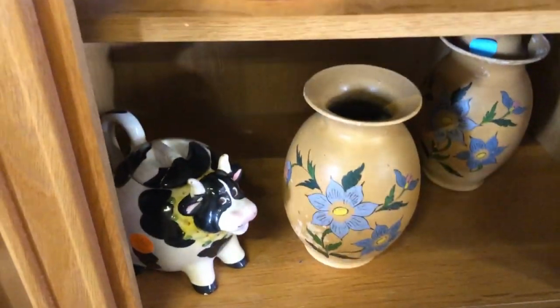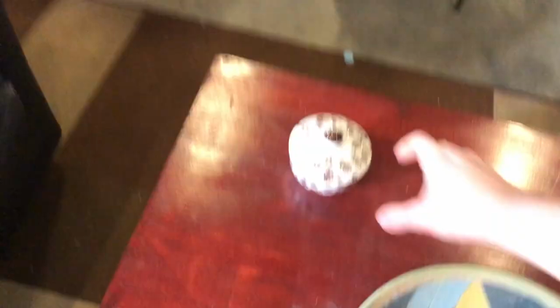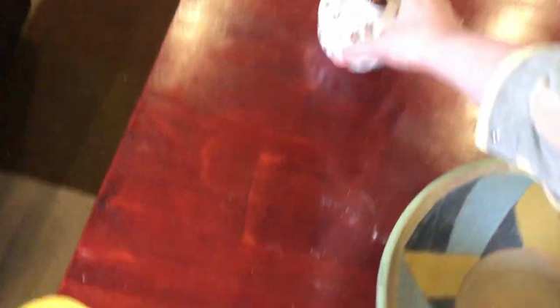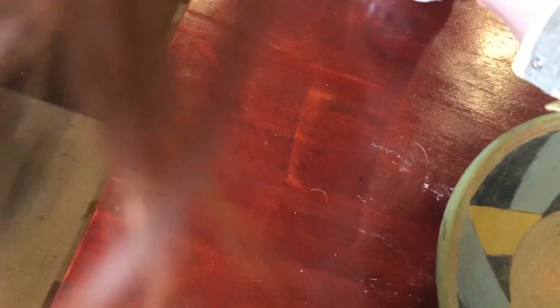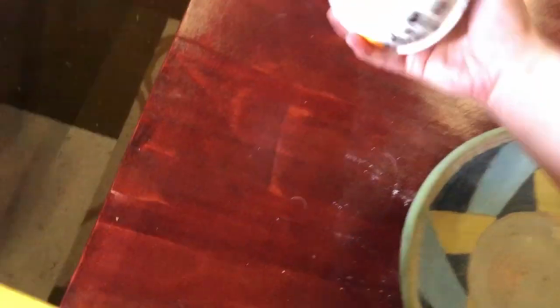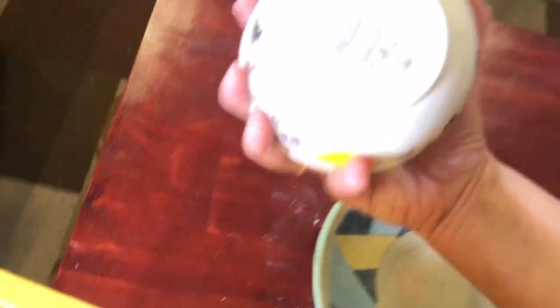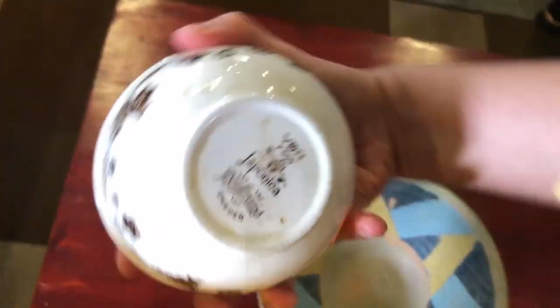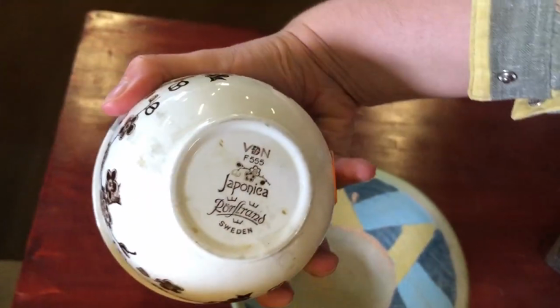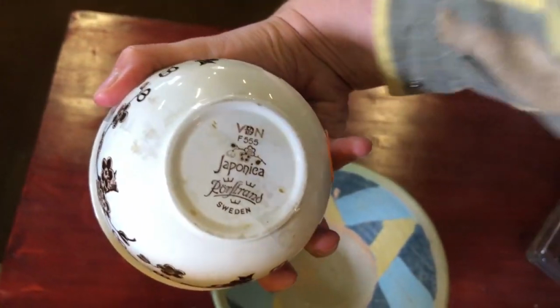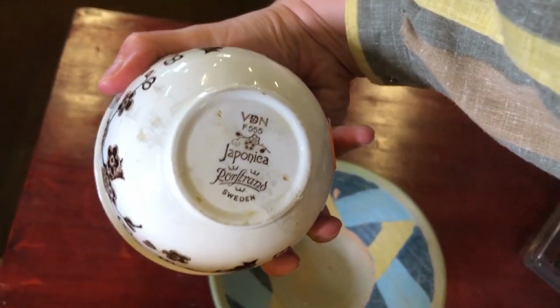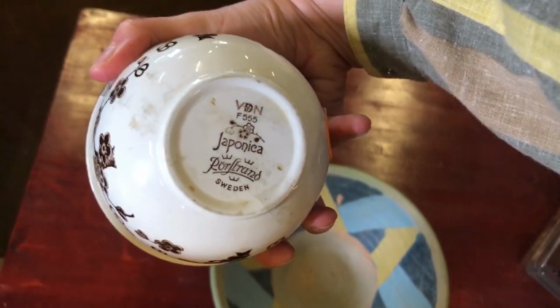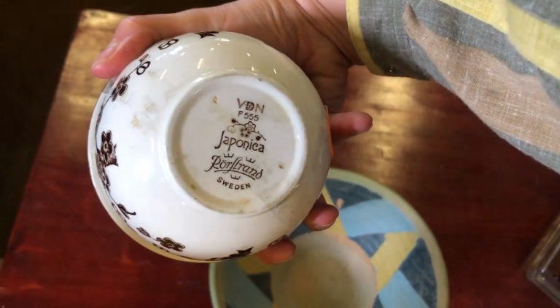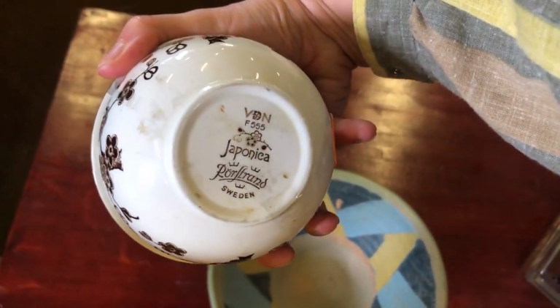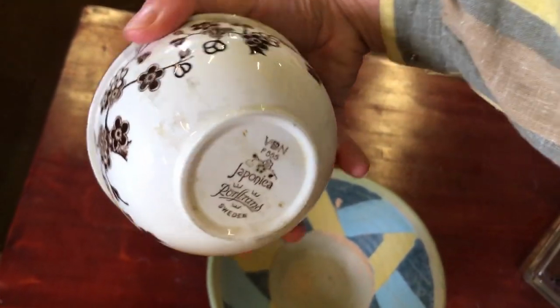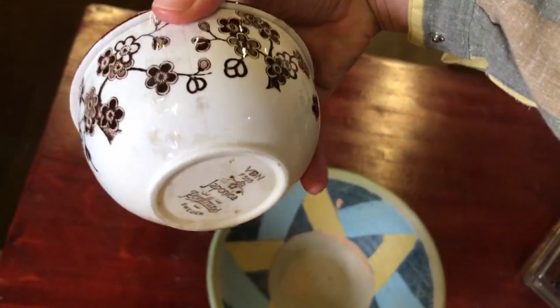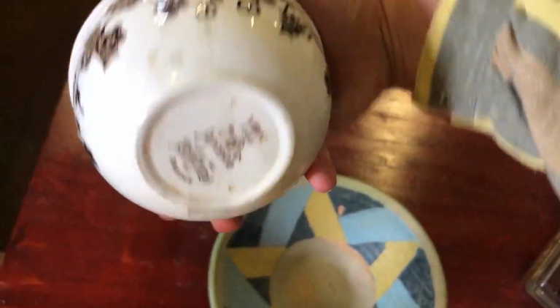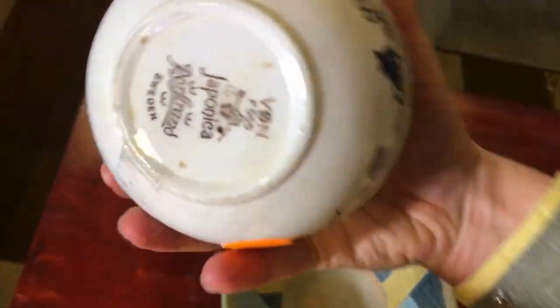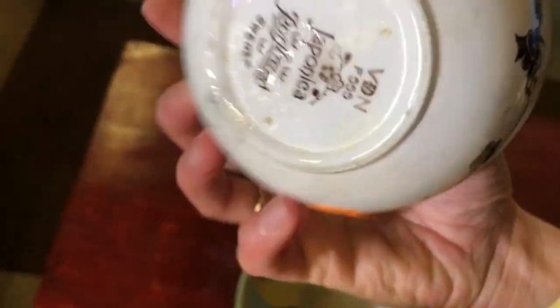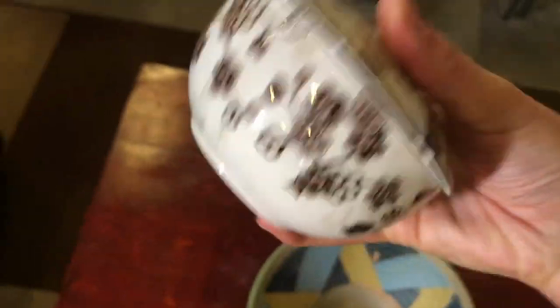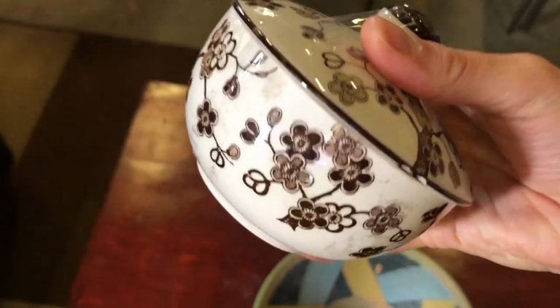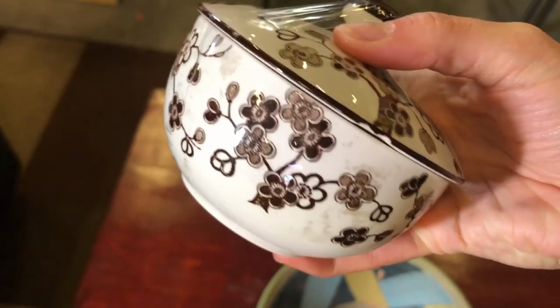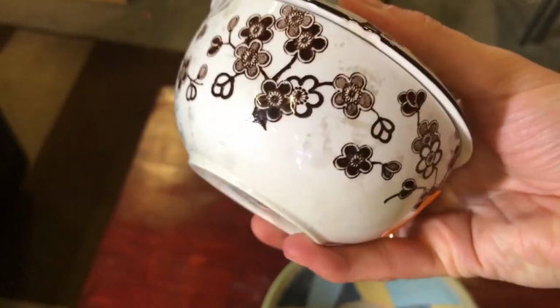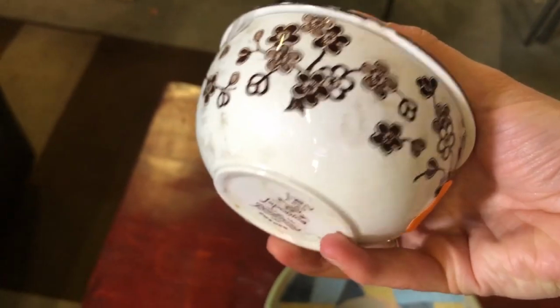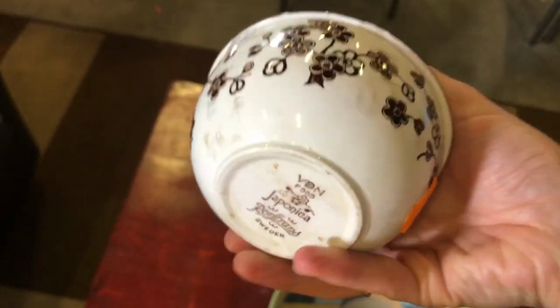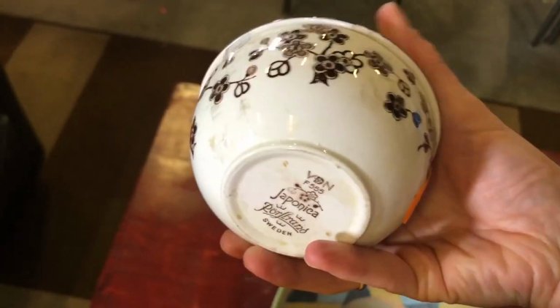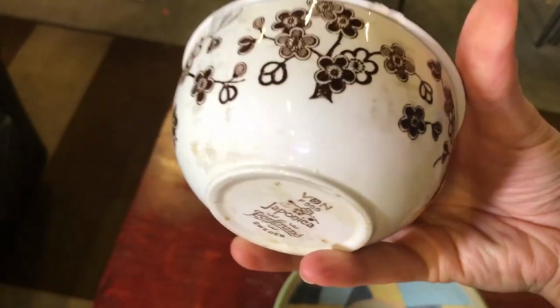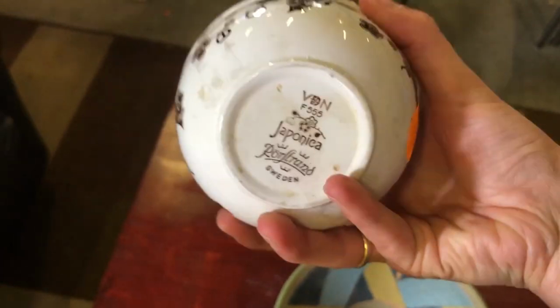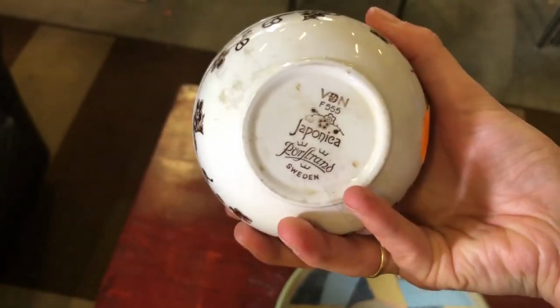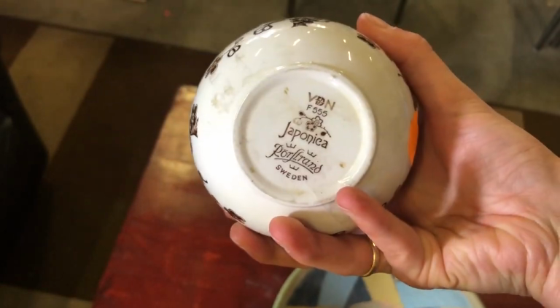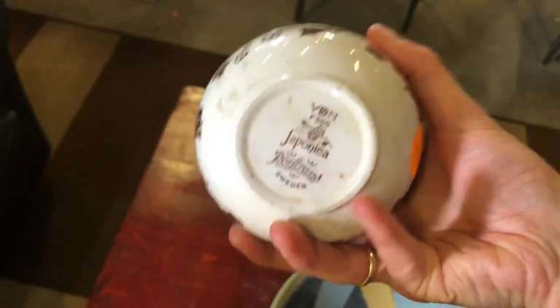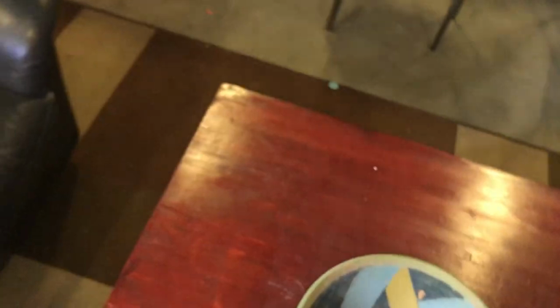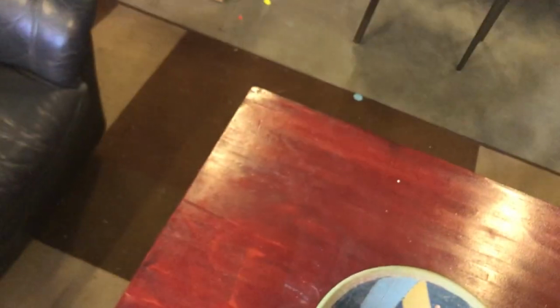This is a Restaurantware Japonica sugar bowl — so sweet. I really wanted to get it, but it had a hairline fracture, which made me pretty sad to see.